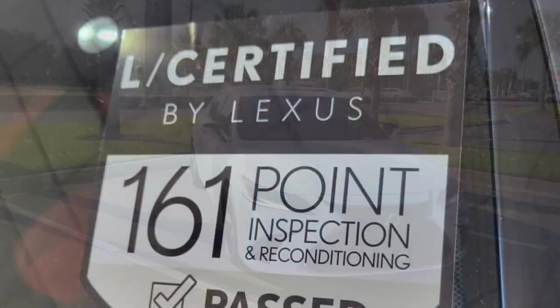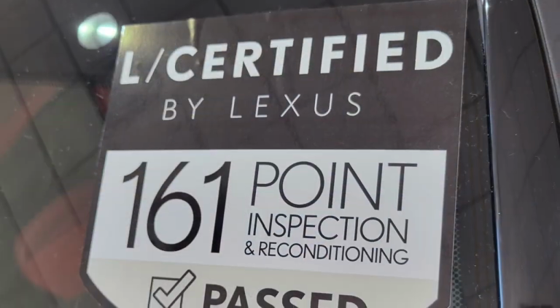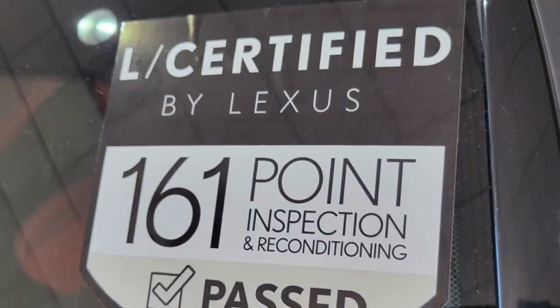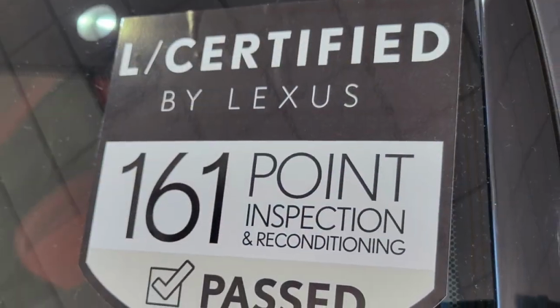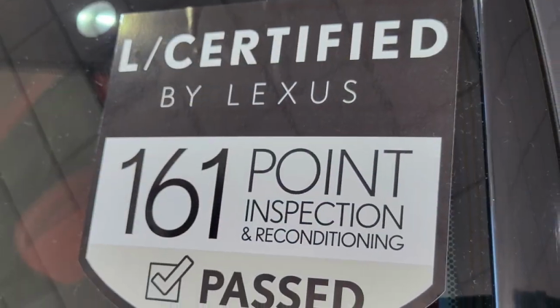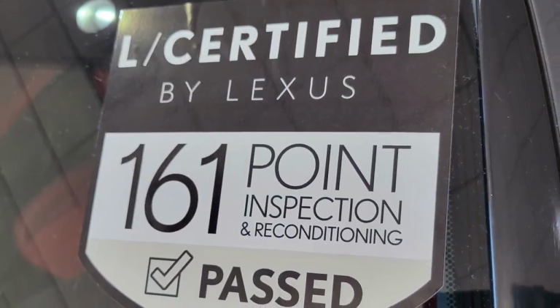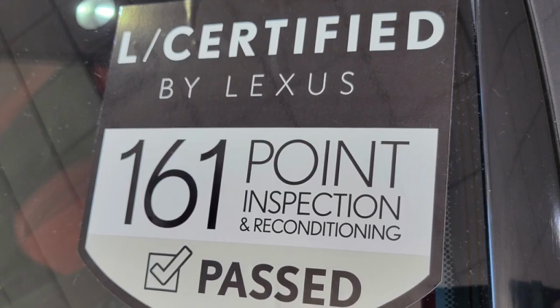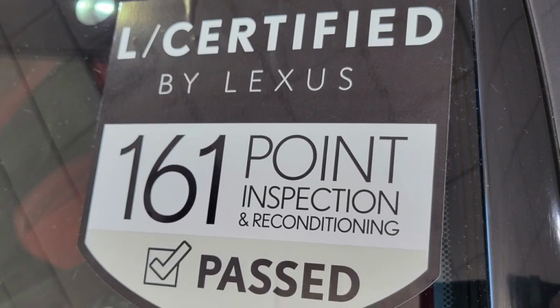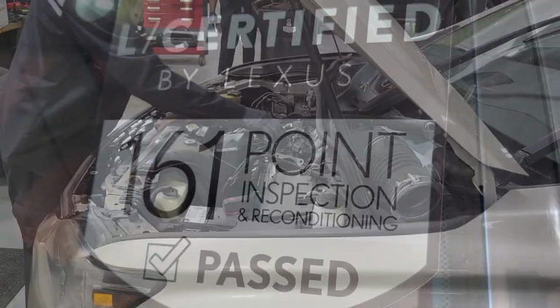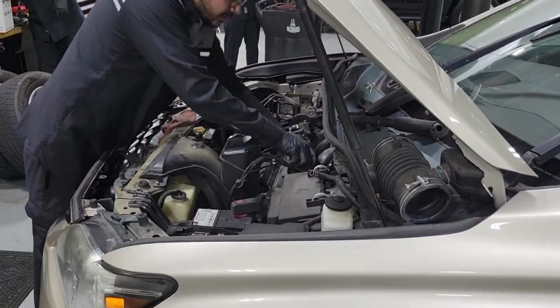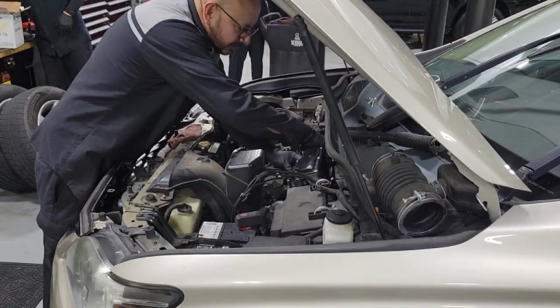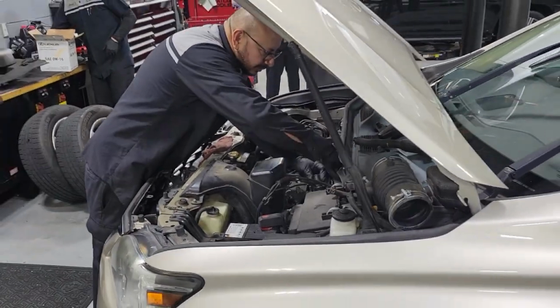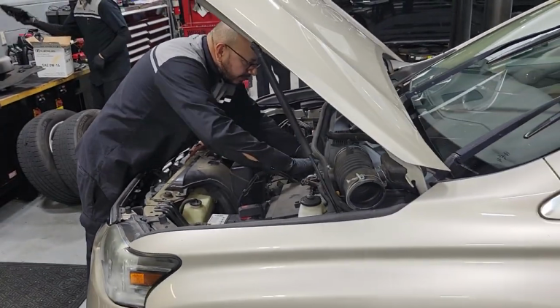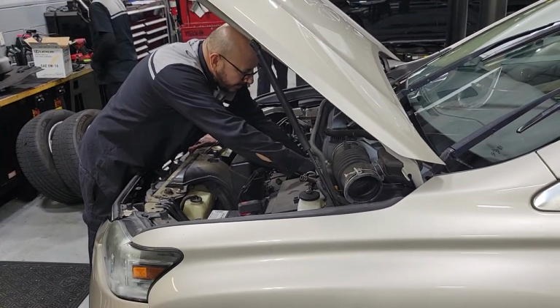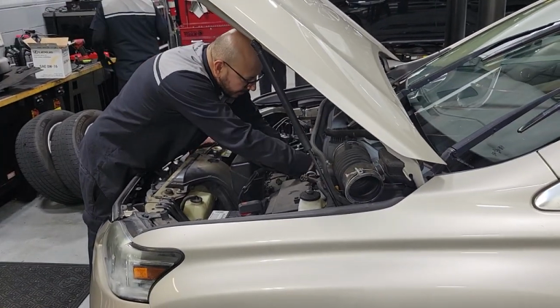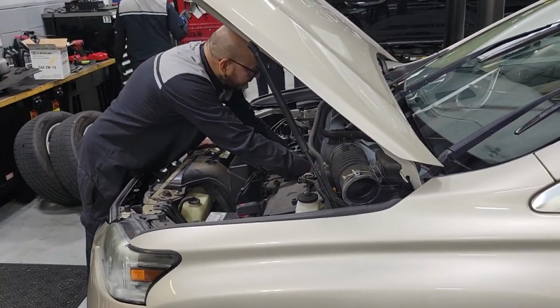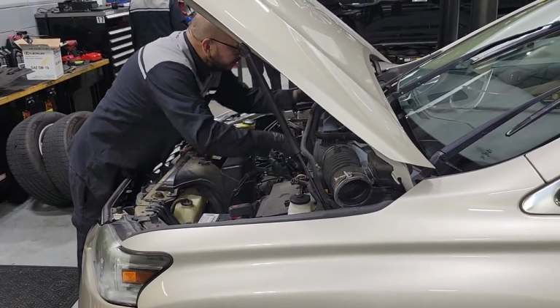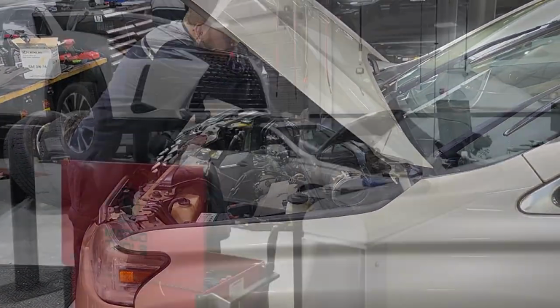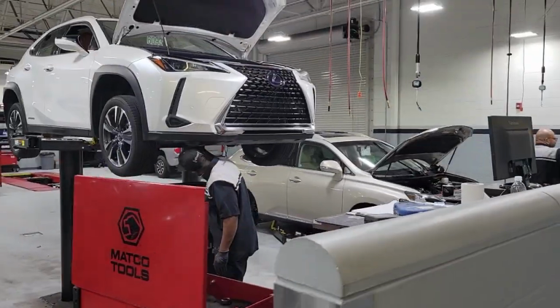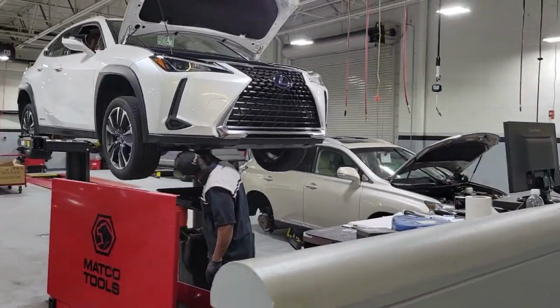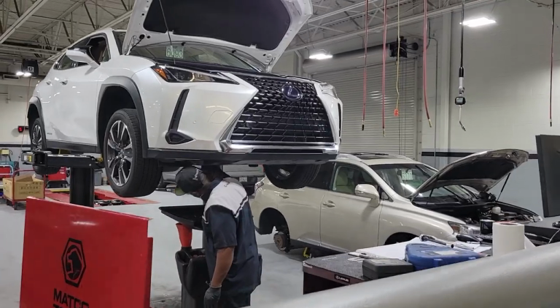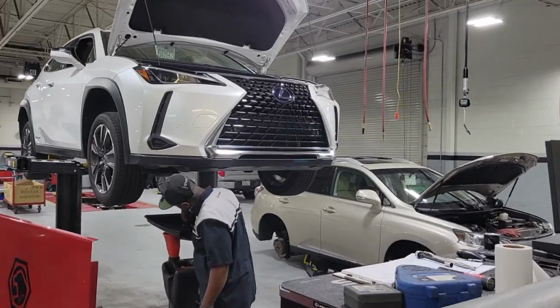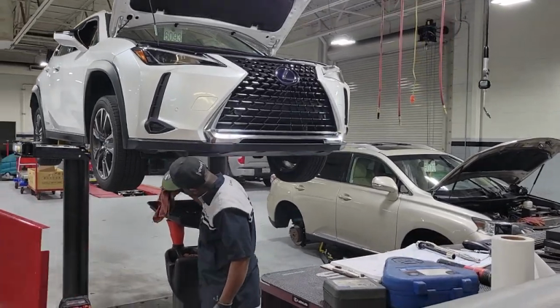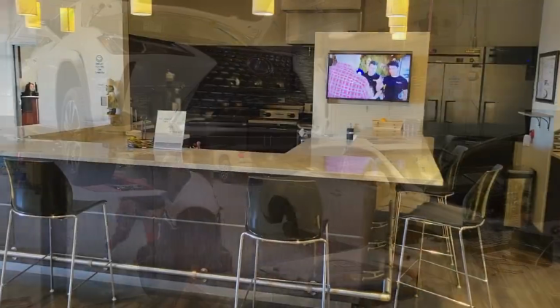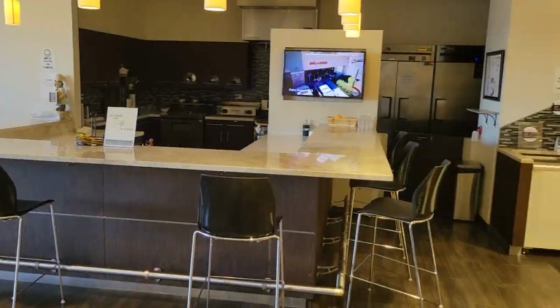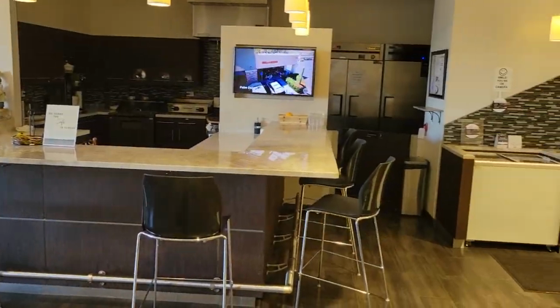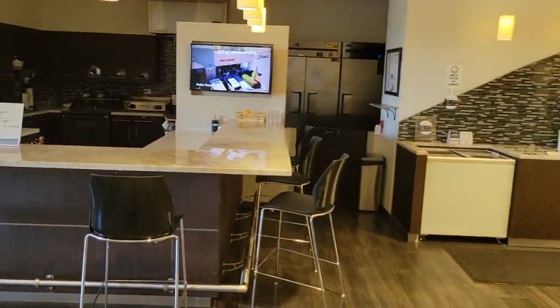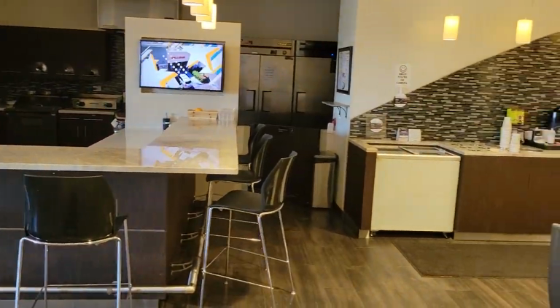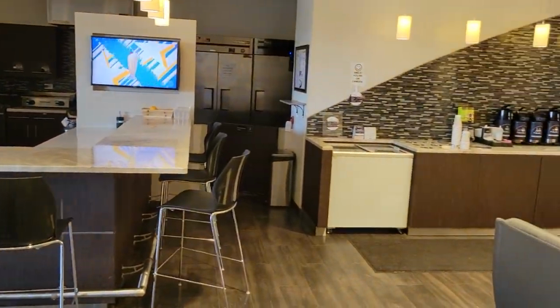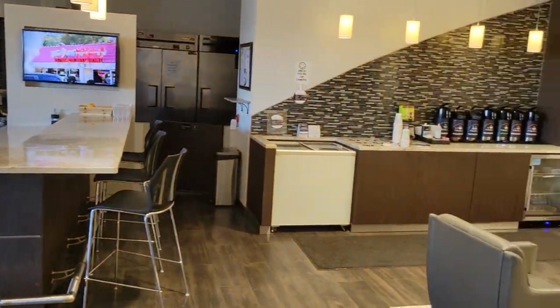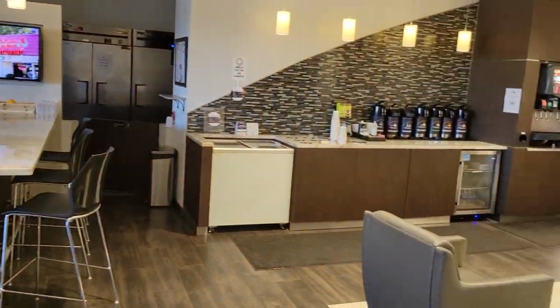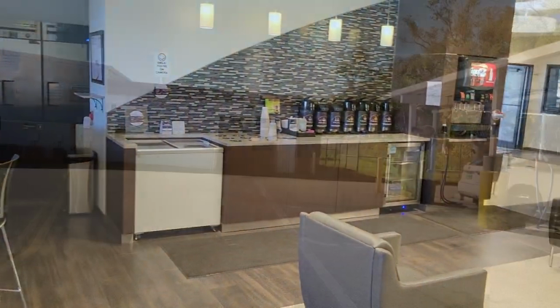All Lexus certified vehicles come with a 161-point vehicle inspection, an unlimited mile warranty for up to six years, the next four factory-recommended maintenance visits for two years, and a 90-day trial of Sirius XM radio.